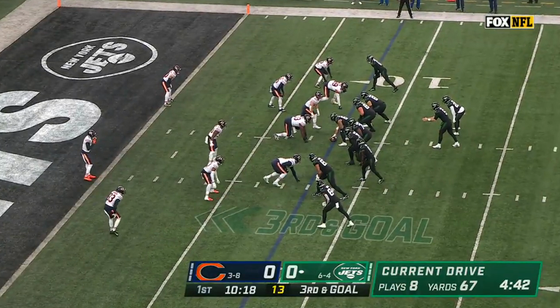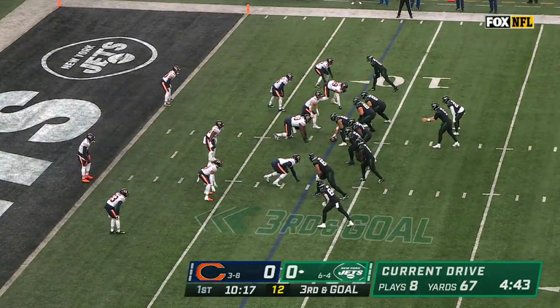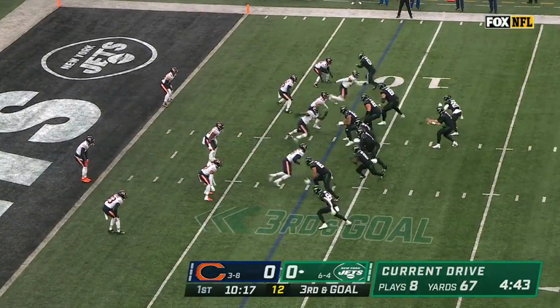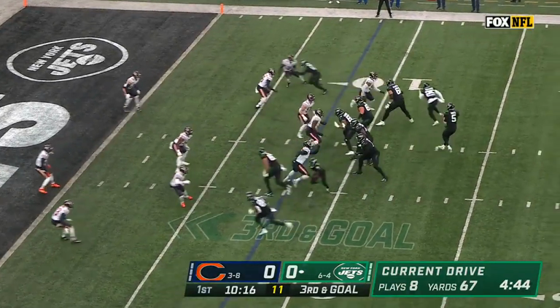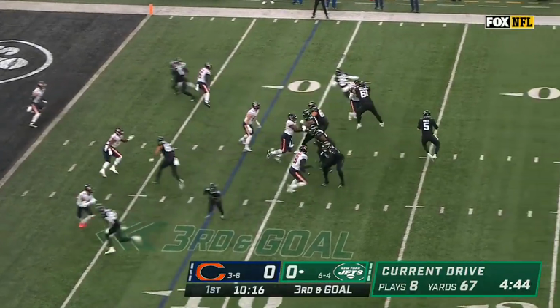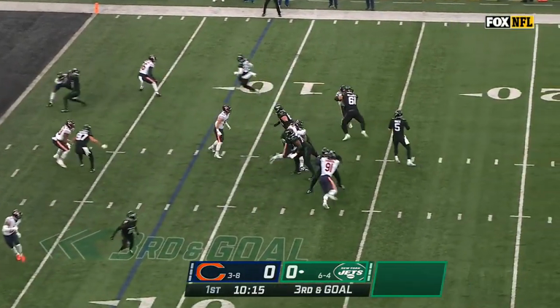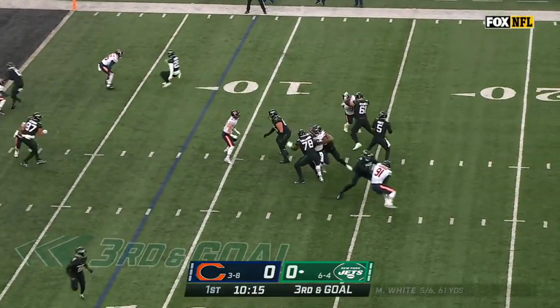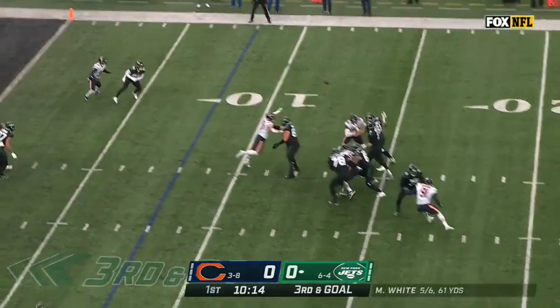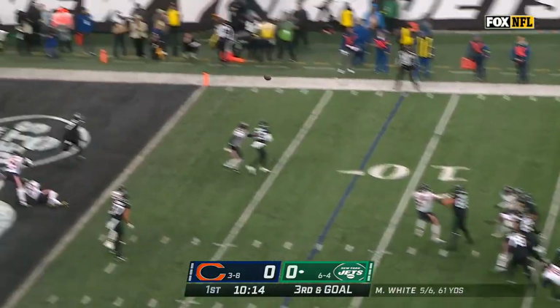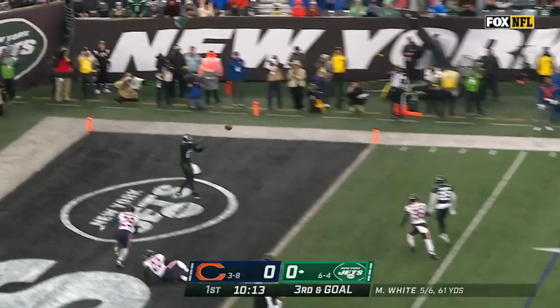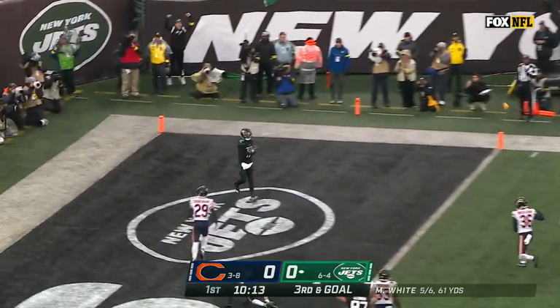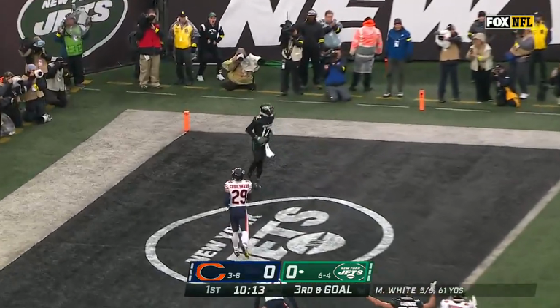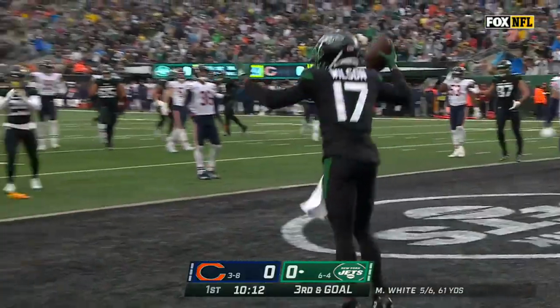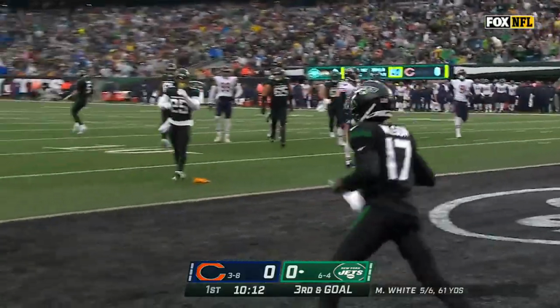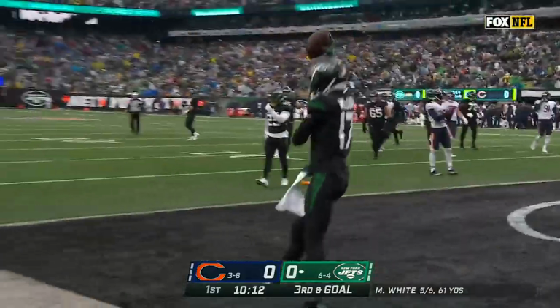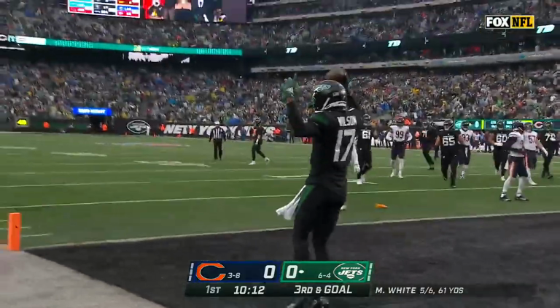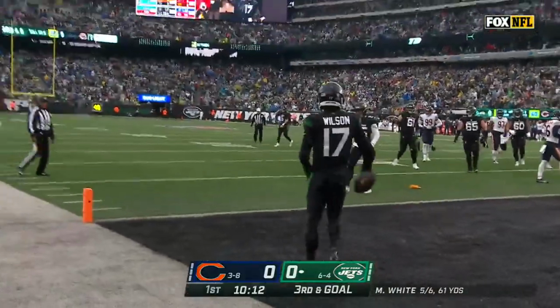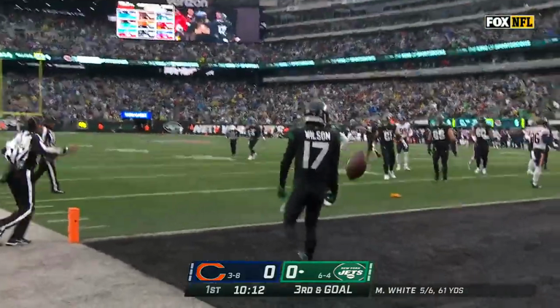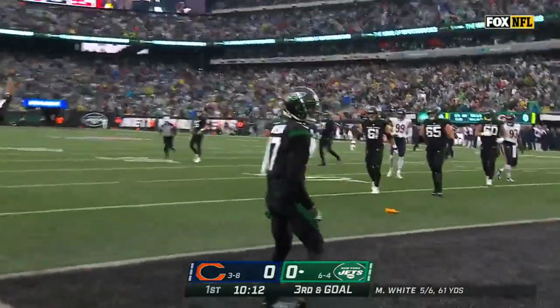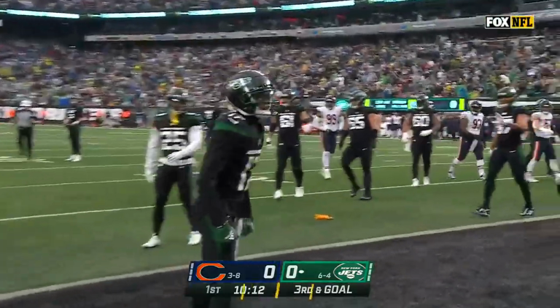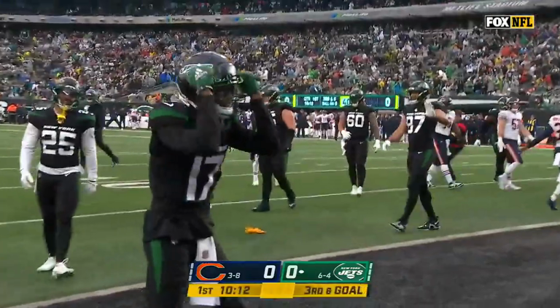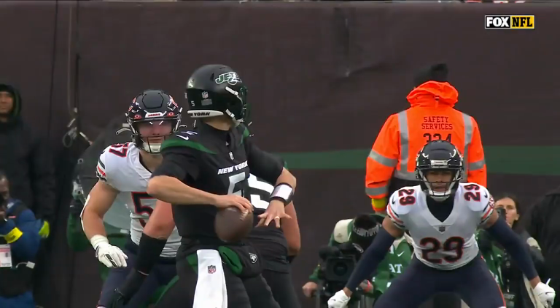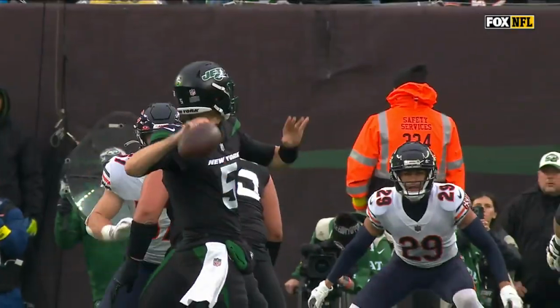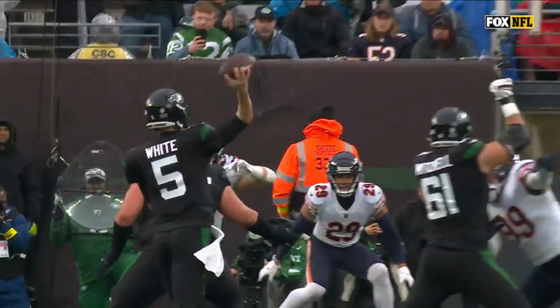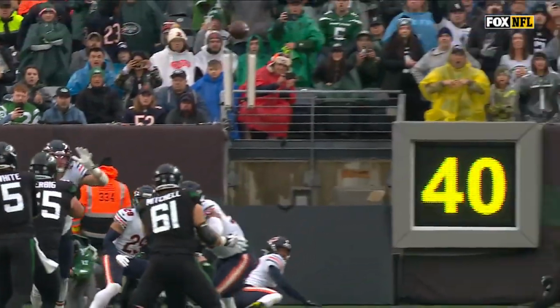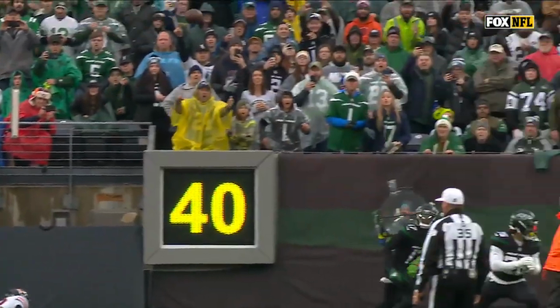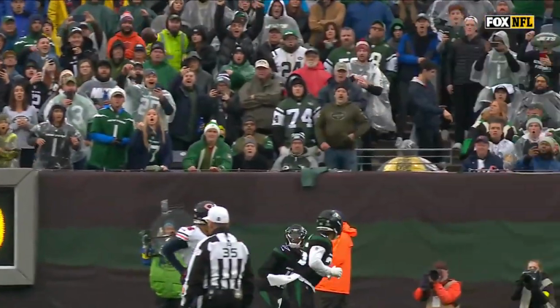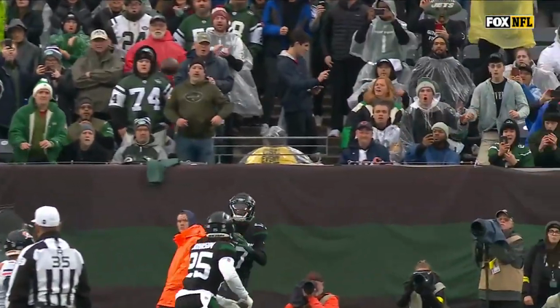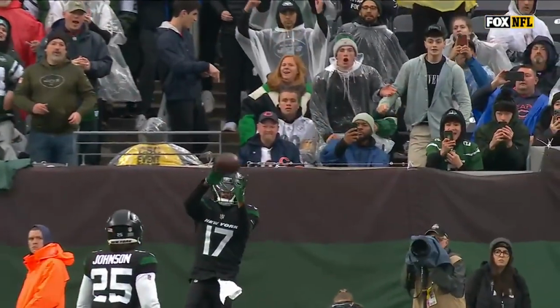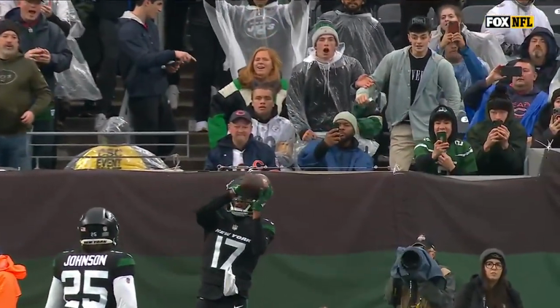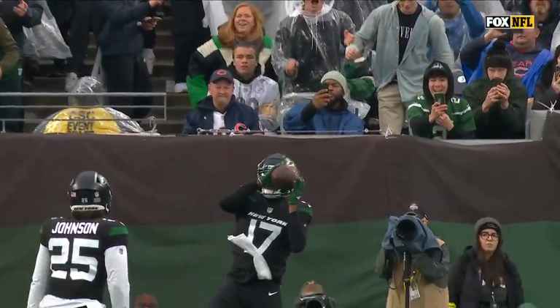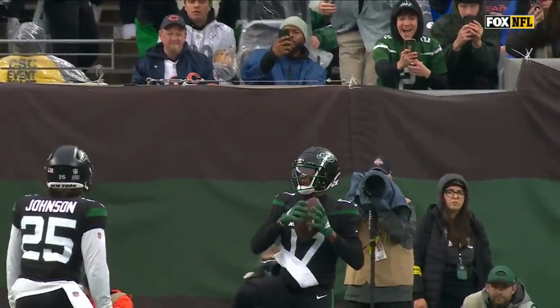Ty Johnson in the game for the first time, a running back. He angles out, throw to the end zone and Garrett Wilson has a touchdown! What a start for Mike White and the Jets. Kendall Vildor with the holding call and he's the one in coverage.